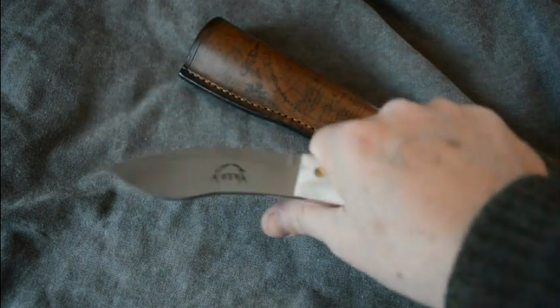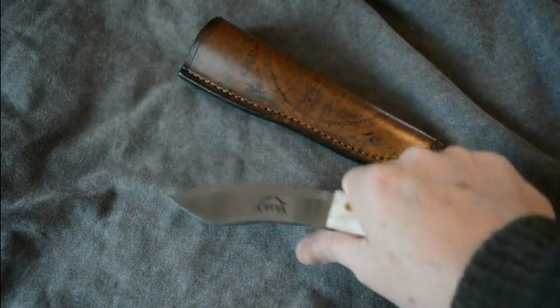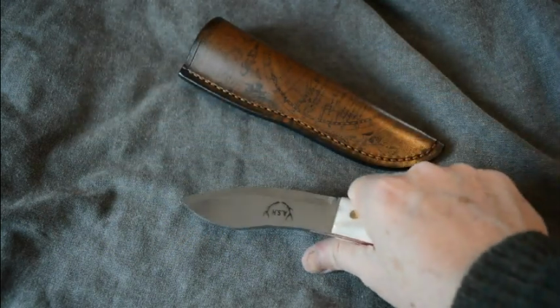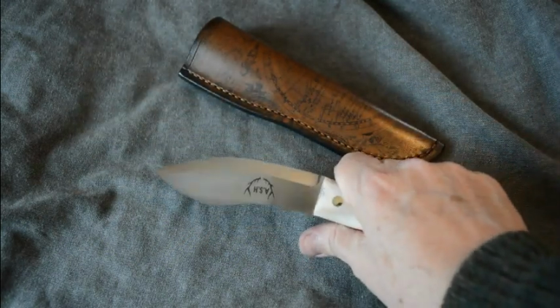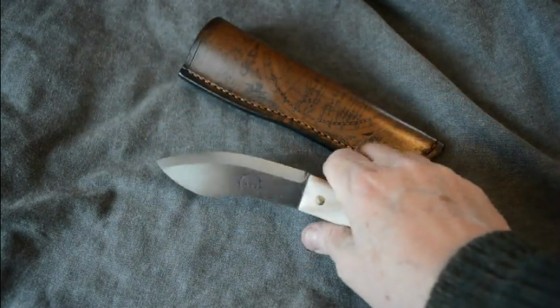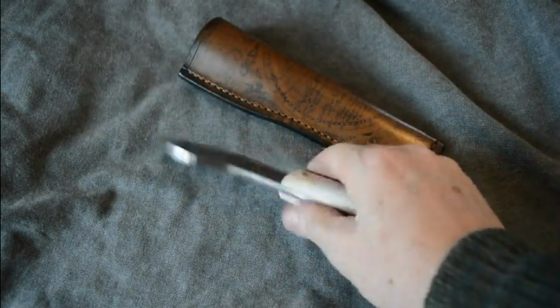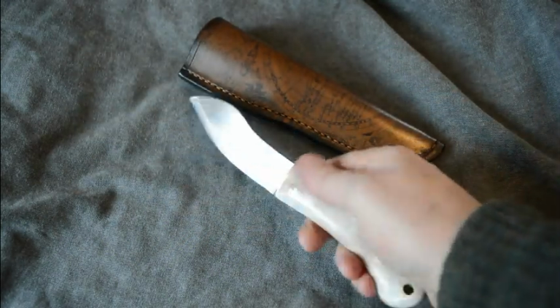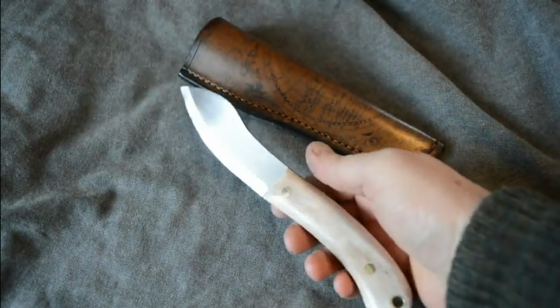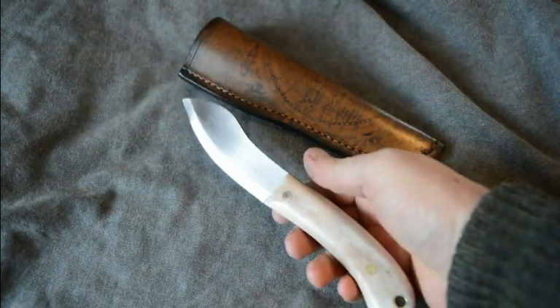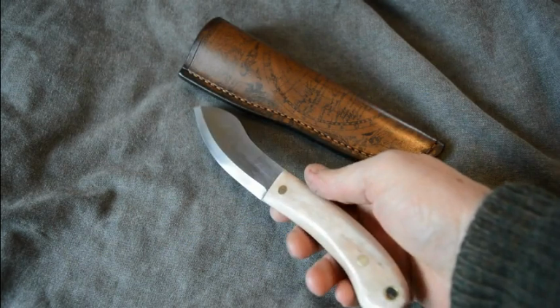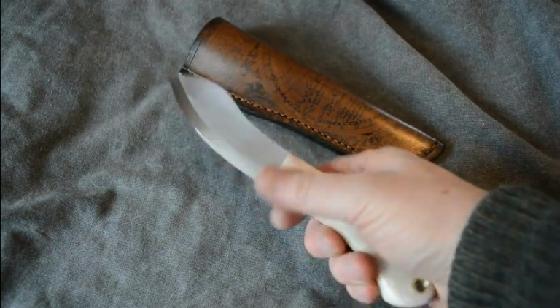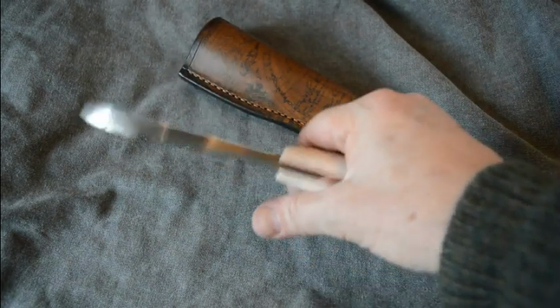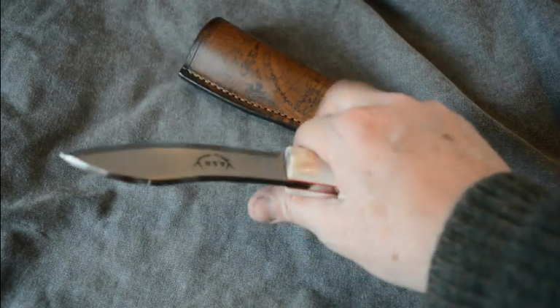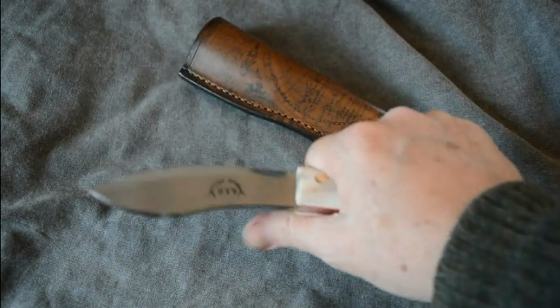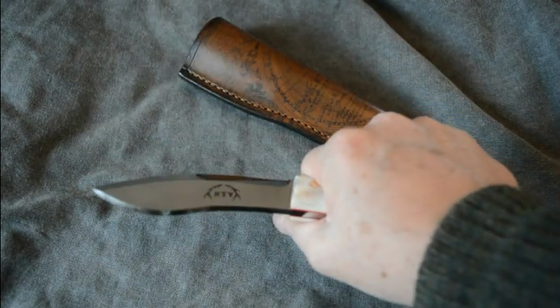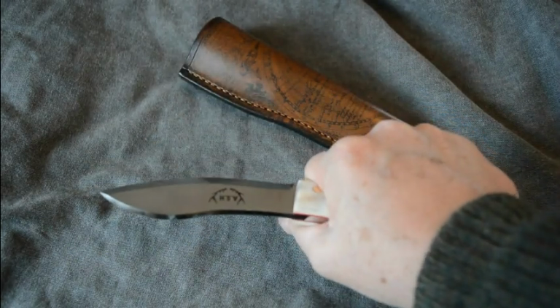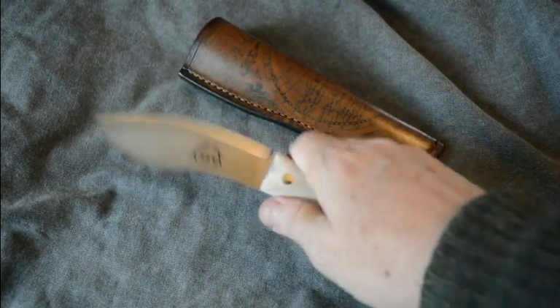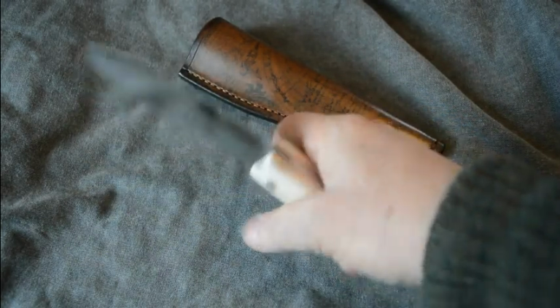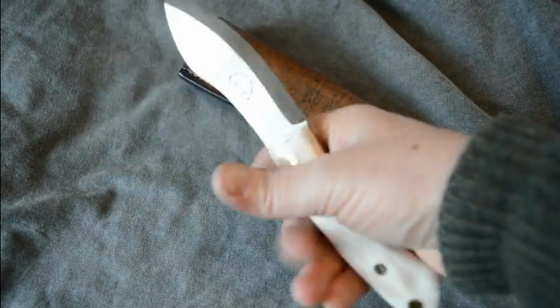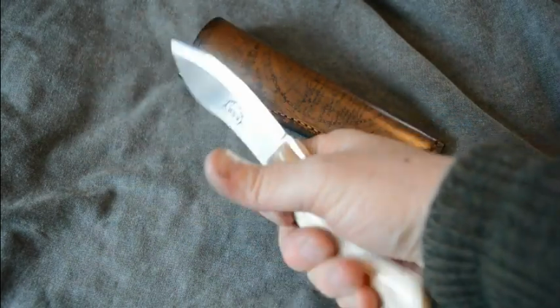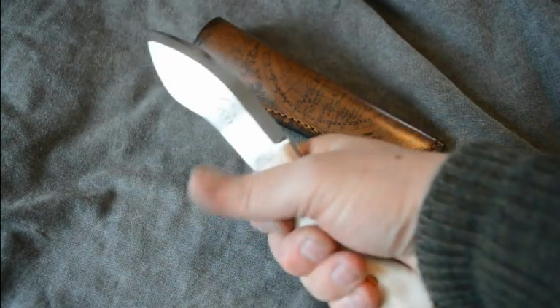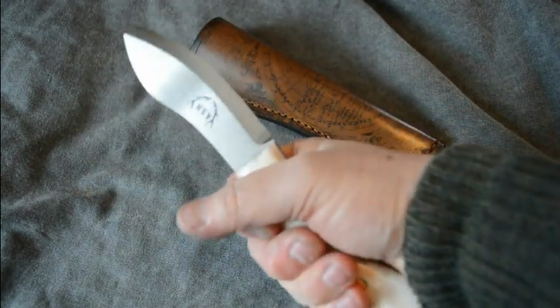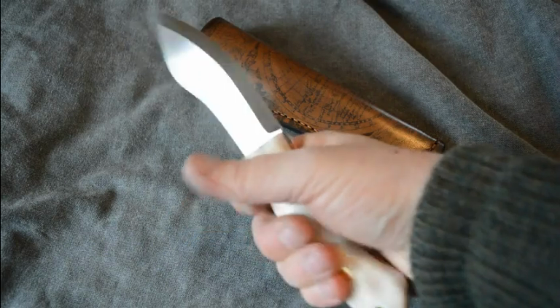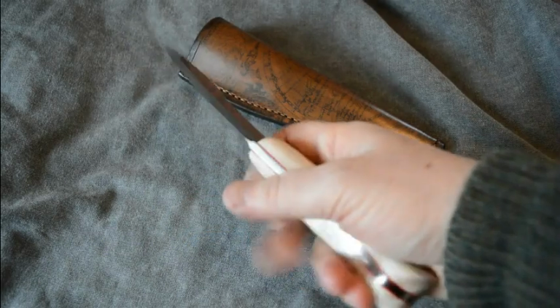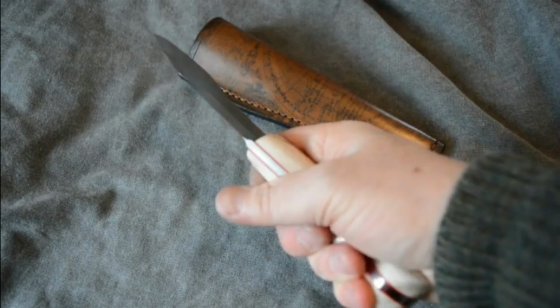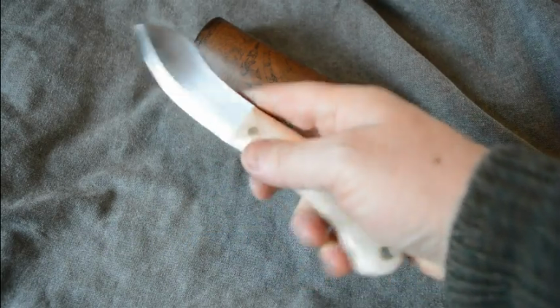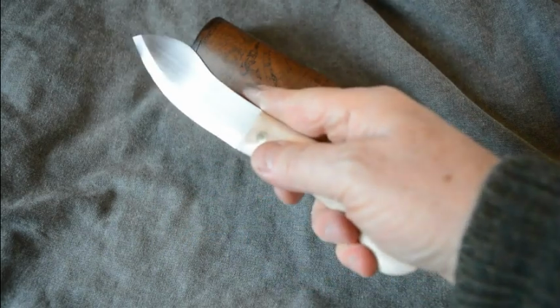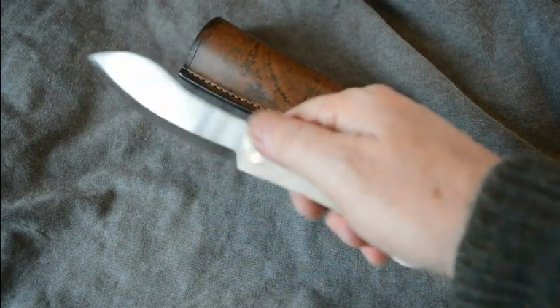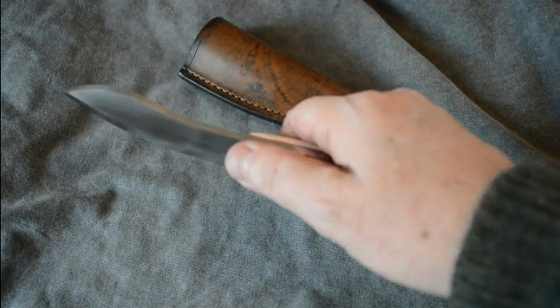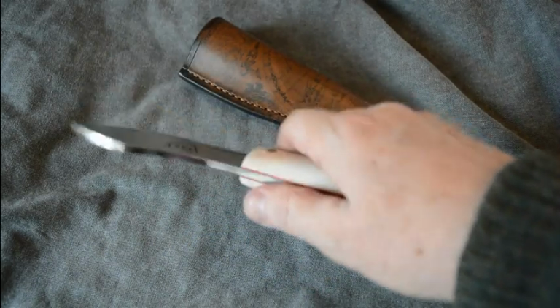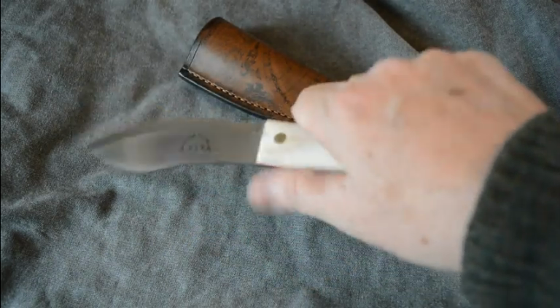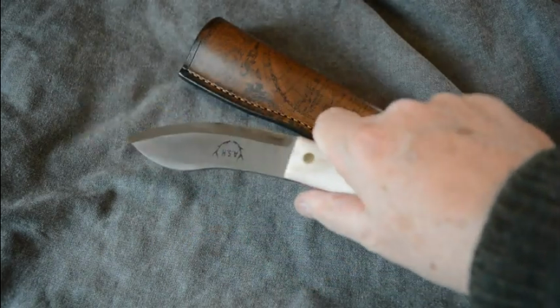There'll be no hot spots when you're using this over a long period of time, not if you hold it properly. And it fits in the hand for every possible grip that you use for carving.